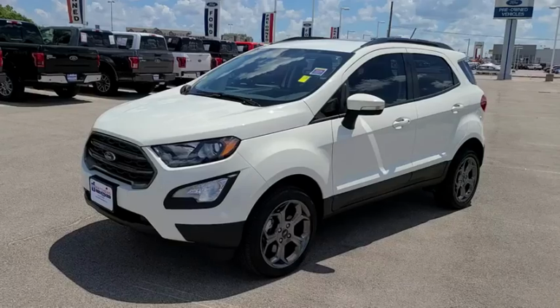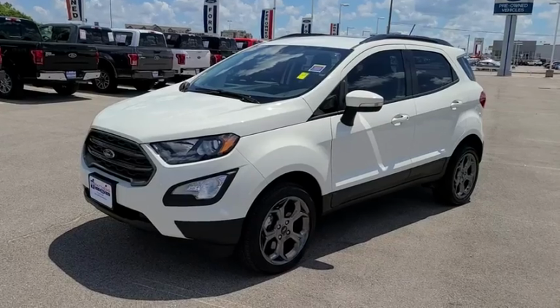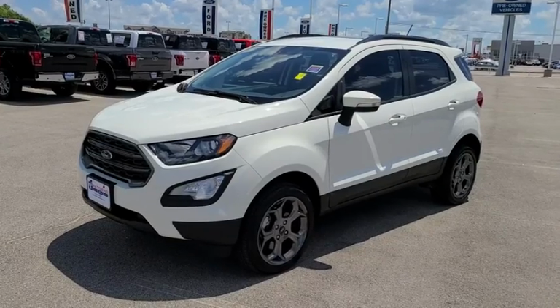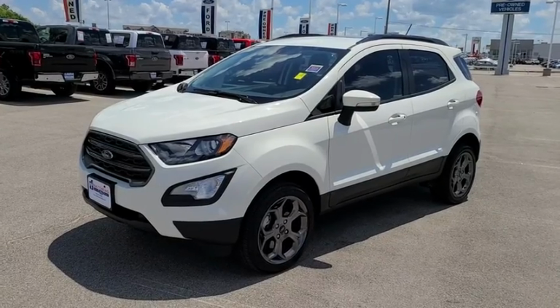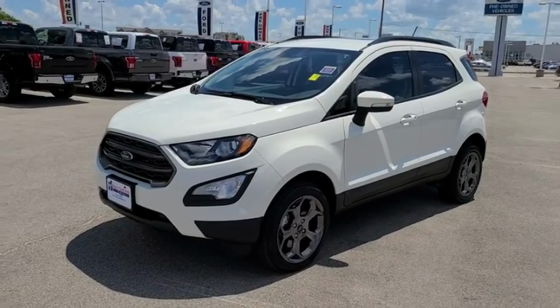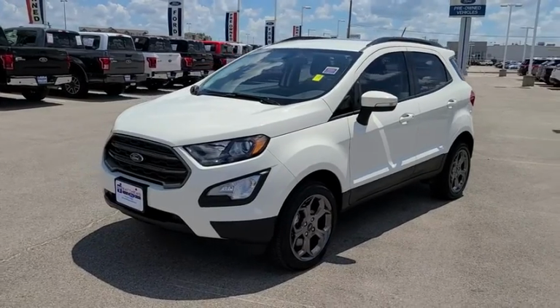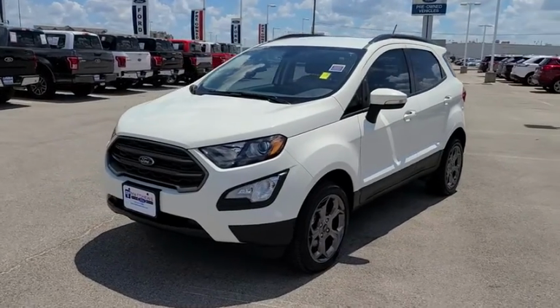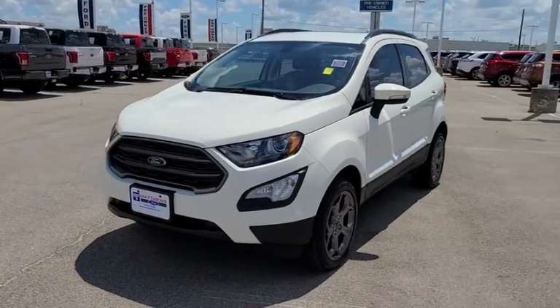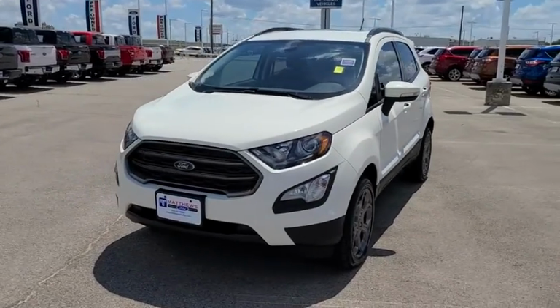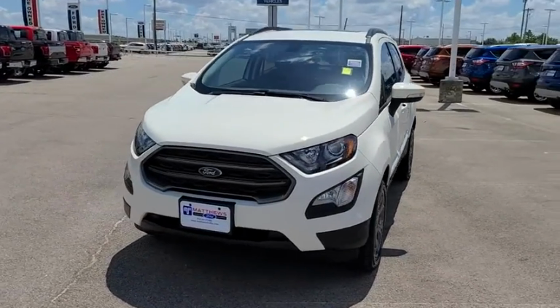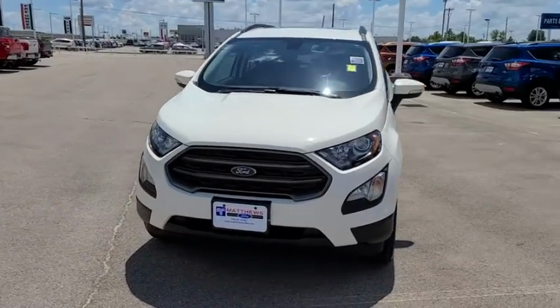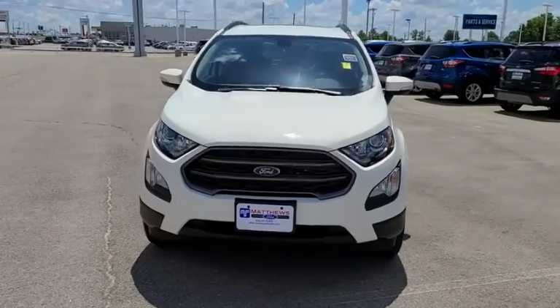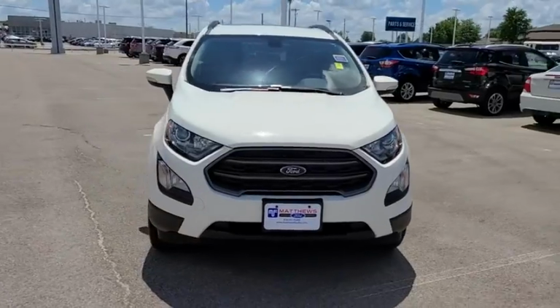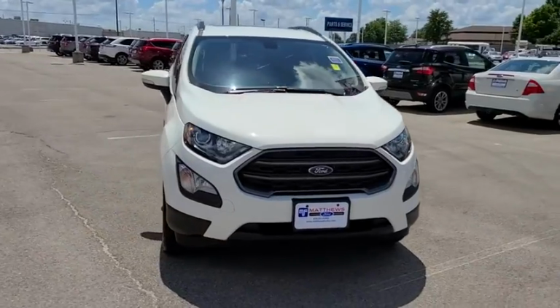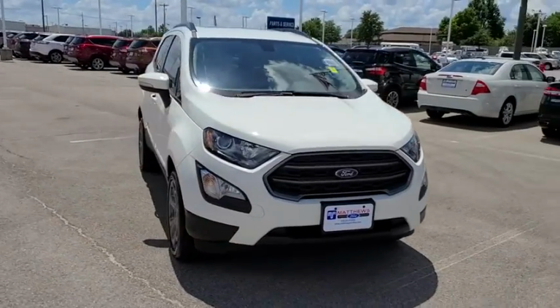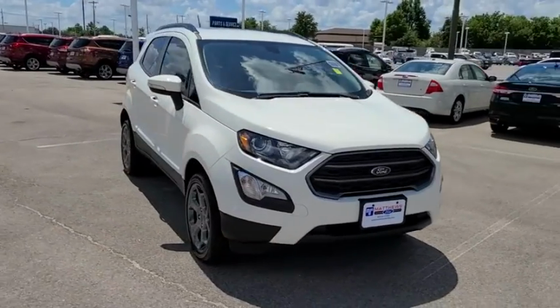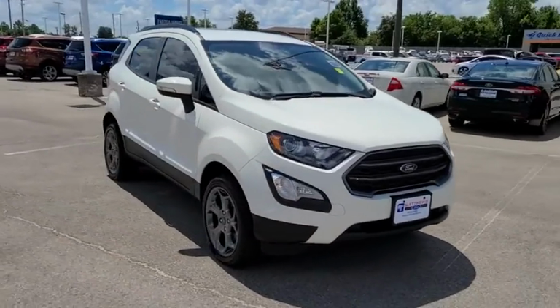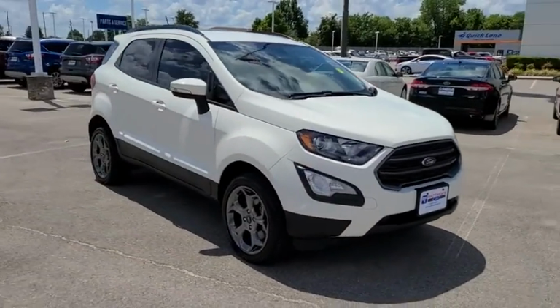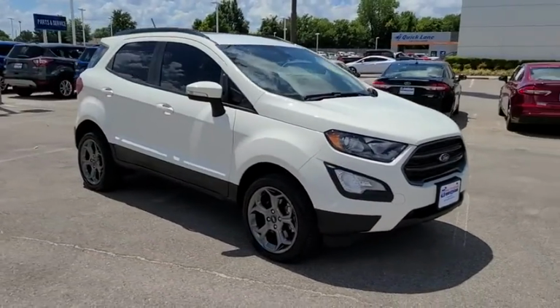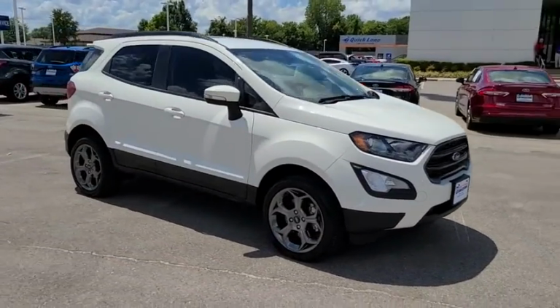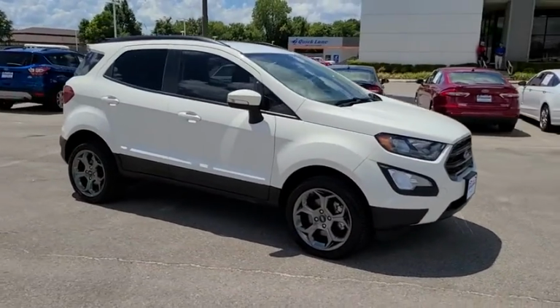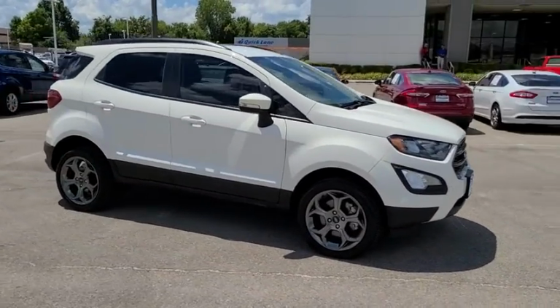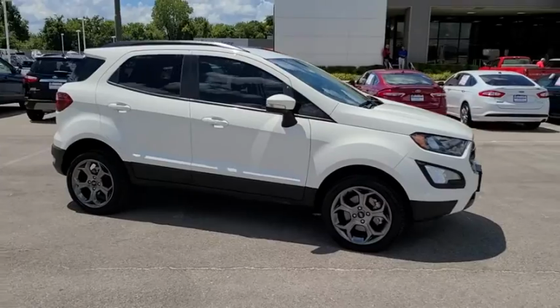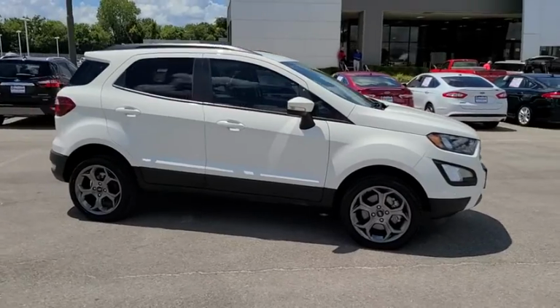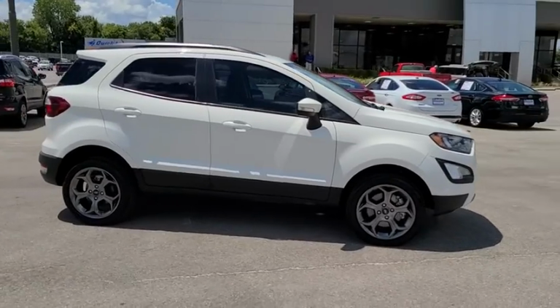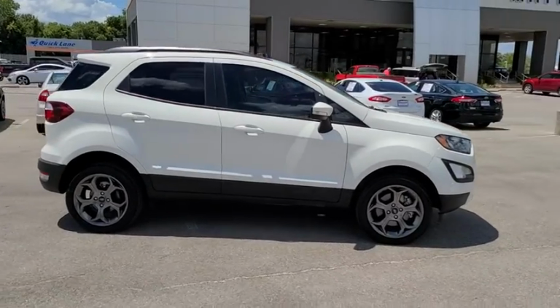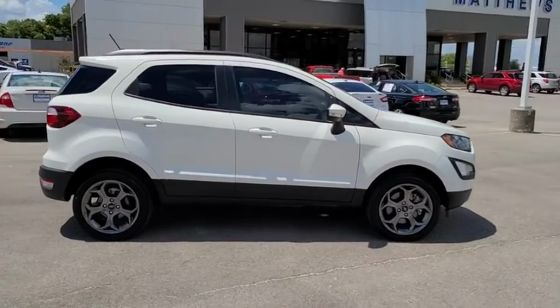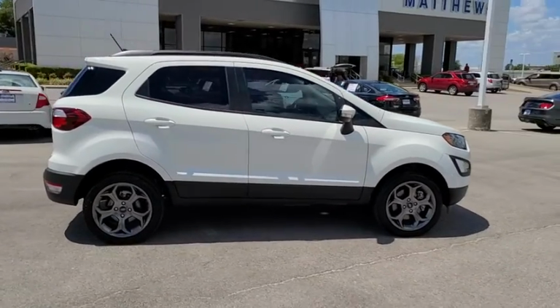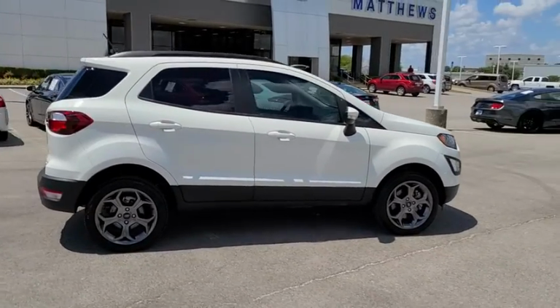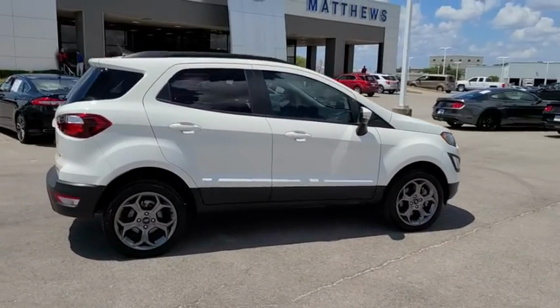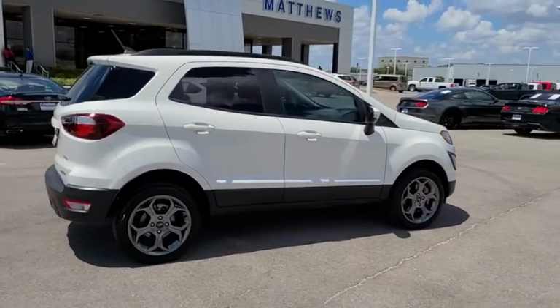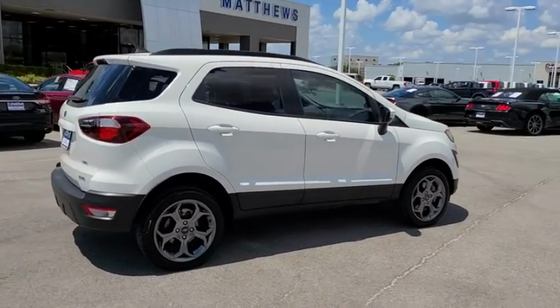You are going to love the 2018 Ford EcoSport. The Ford EcoSport has an upgraded interior that provides you all the features you could ever want. It also offers you the functionality of an SUV, but in a size where you feel in control.